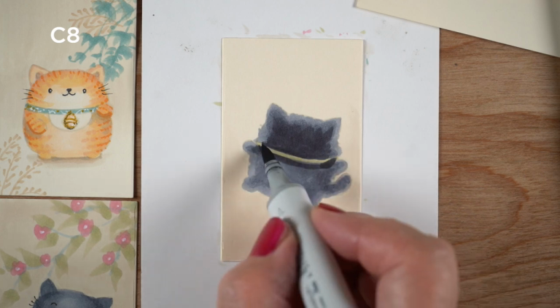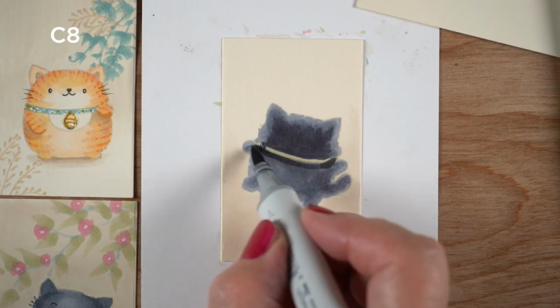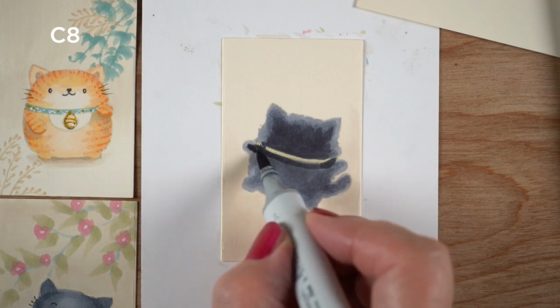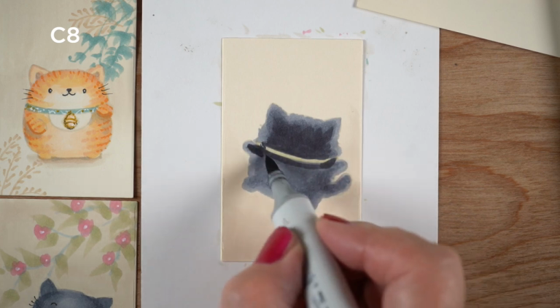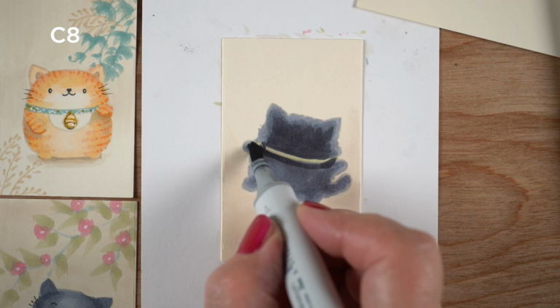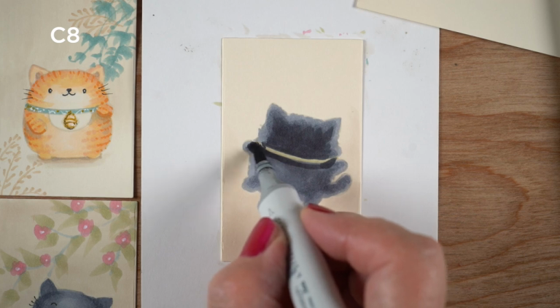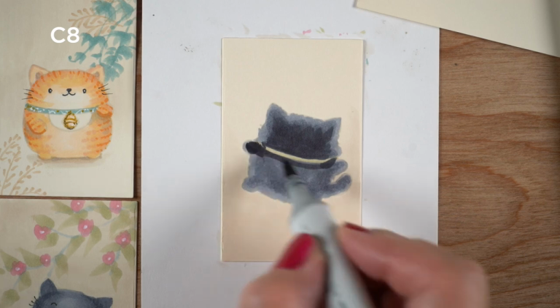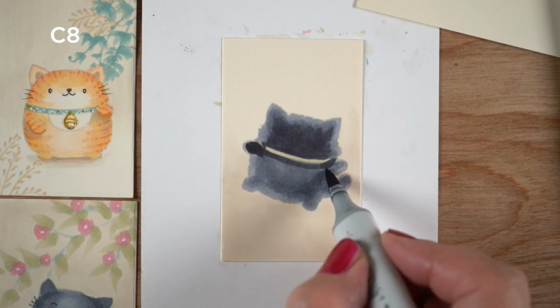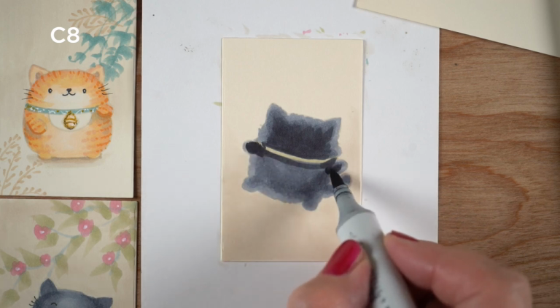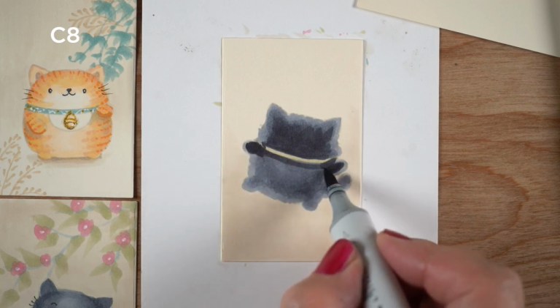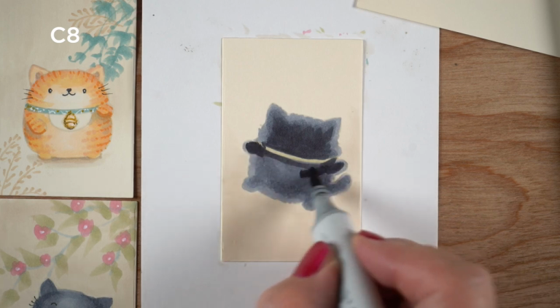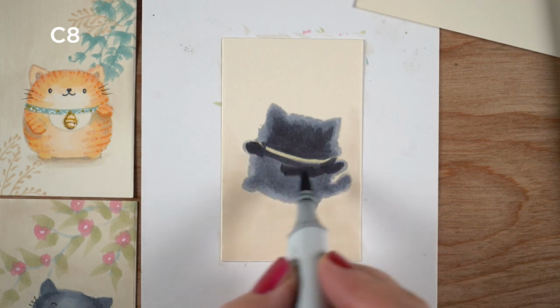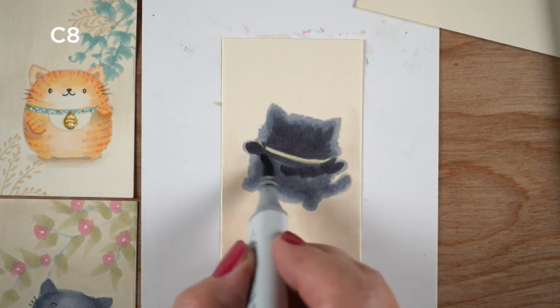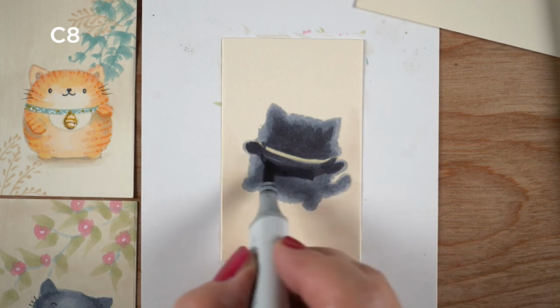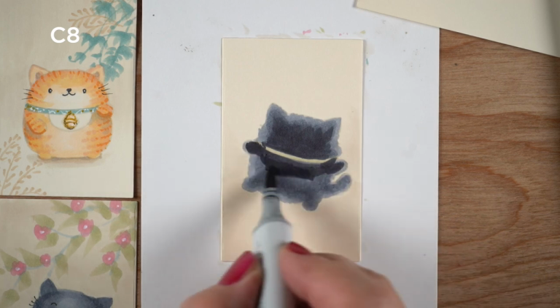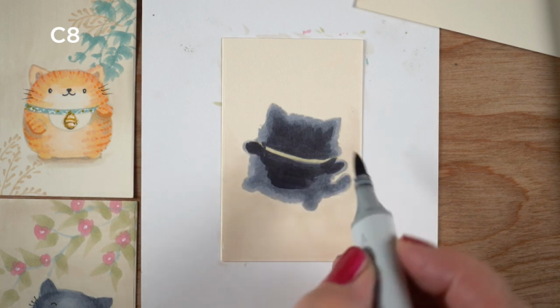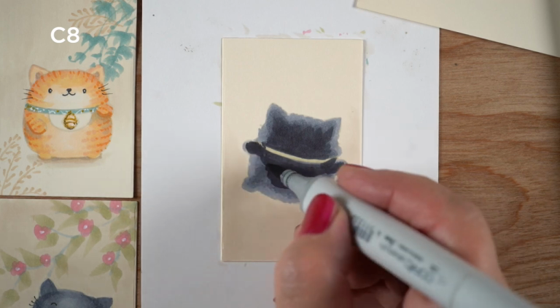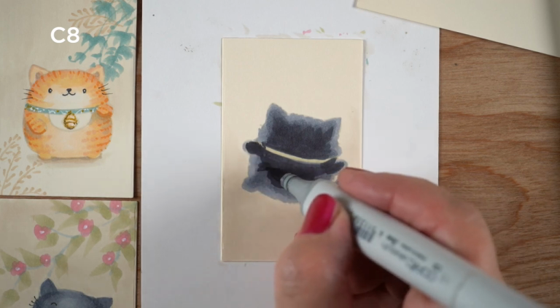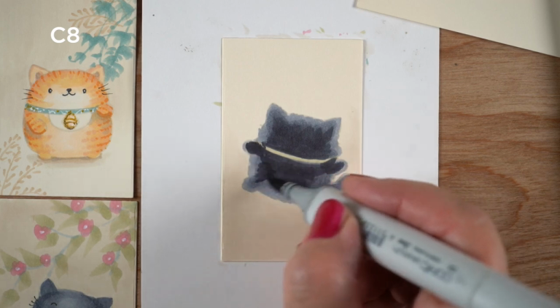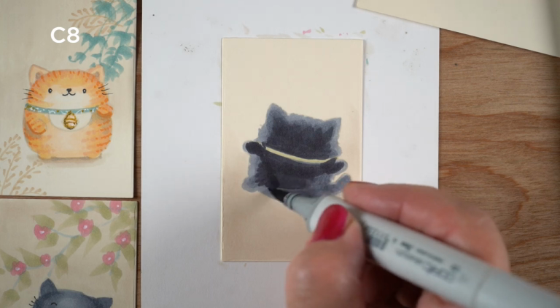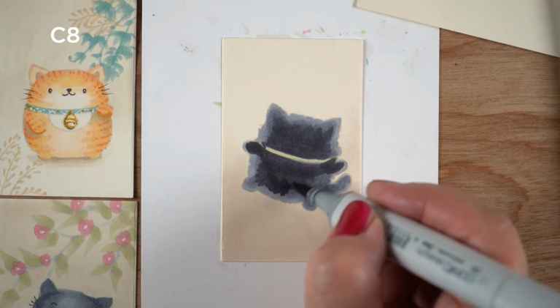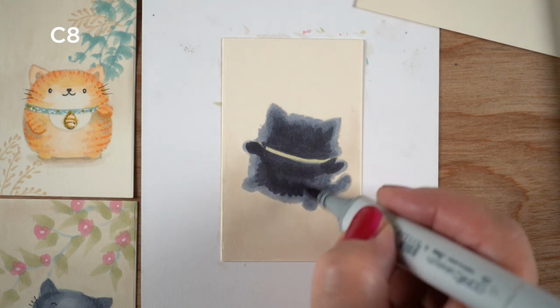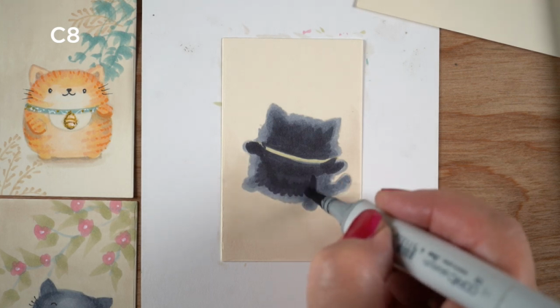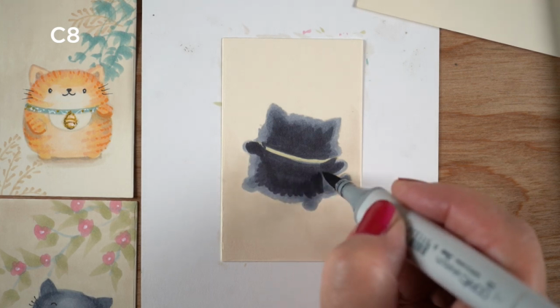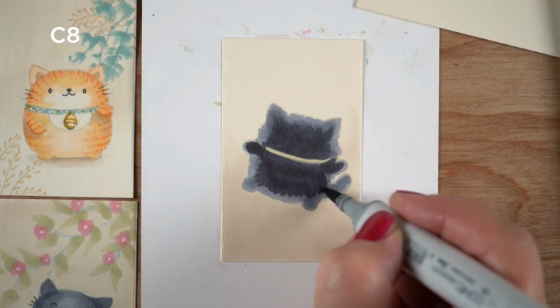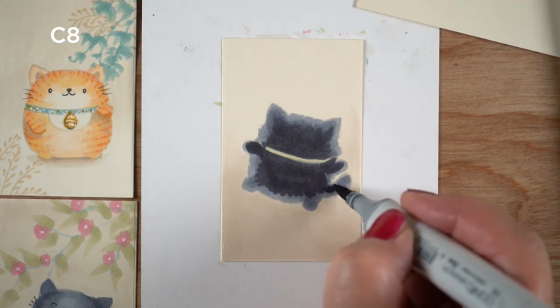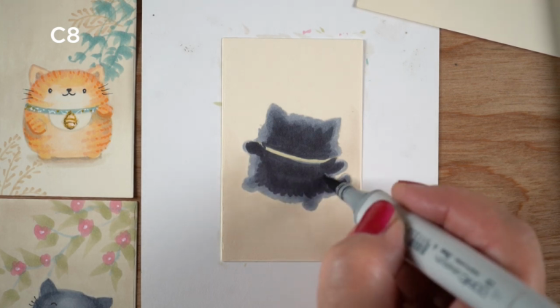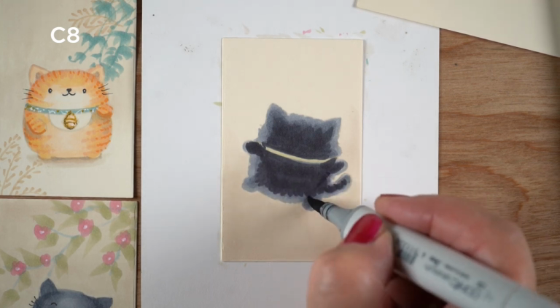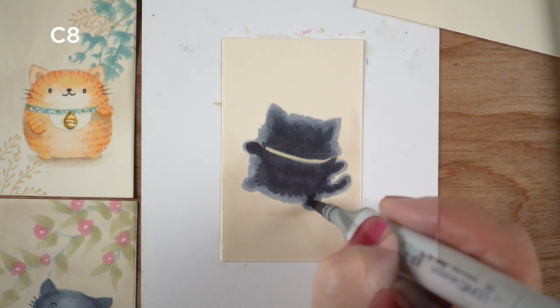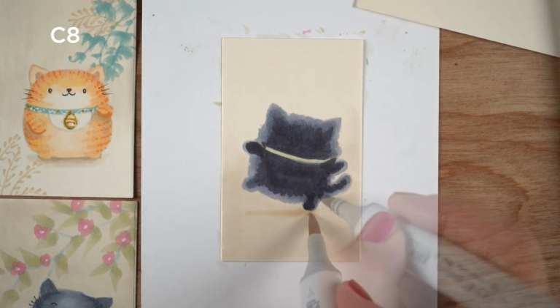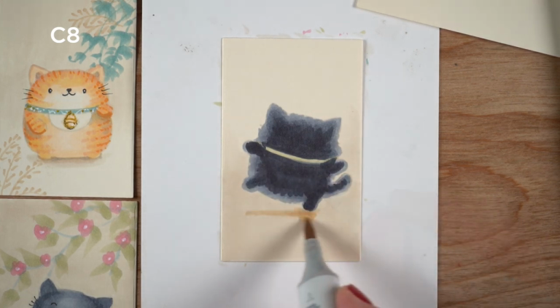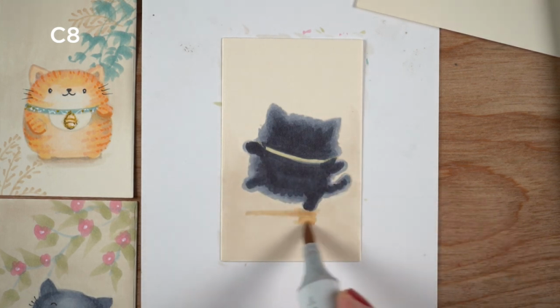I've got the collar showing. I decided to cut off the two sides of it so it didn't look like it wrapped around his cheeks but just around his neck, and then continue on to make the little body.